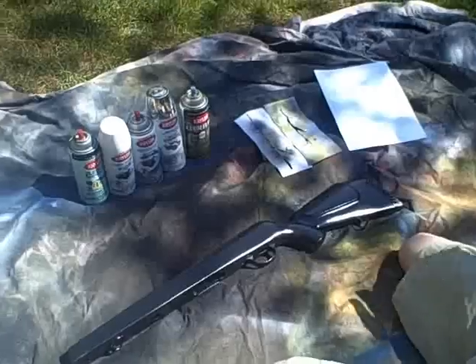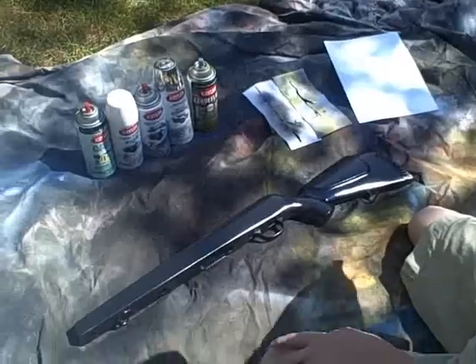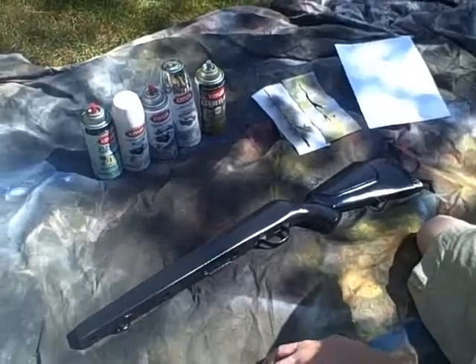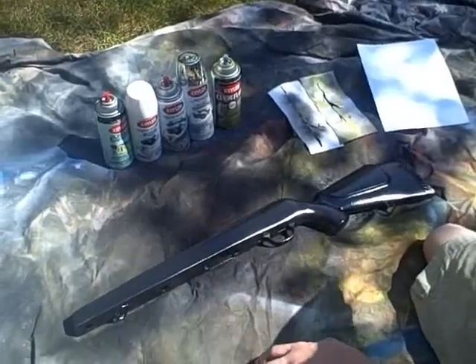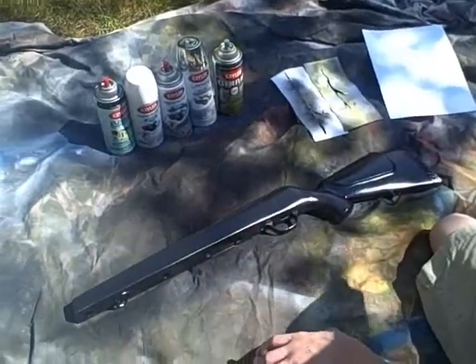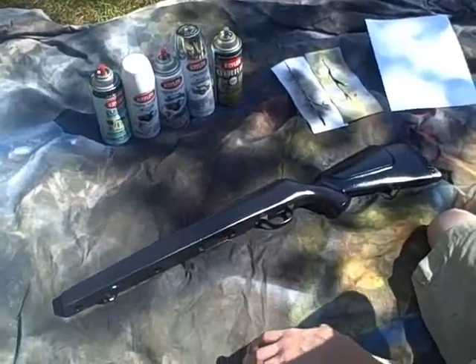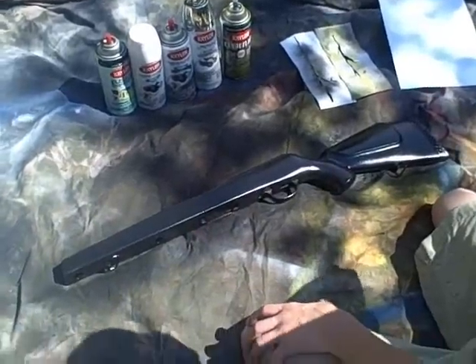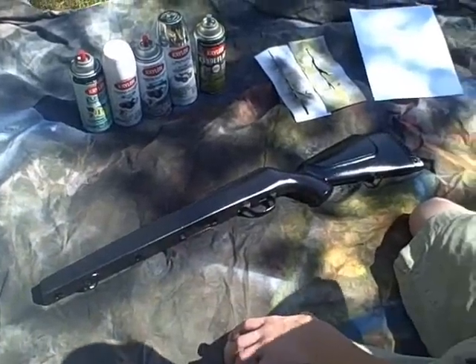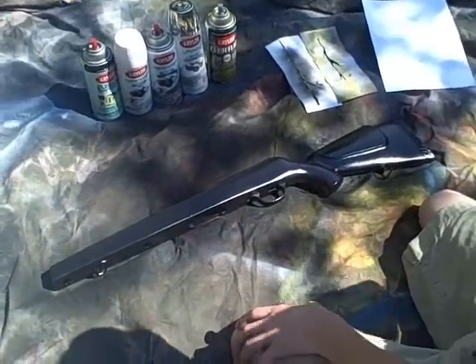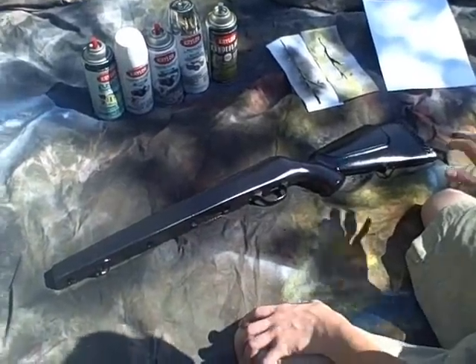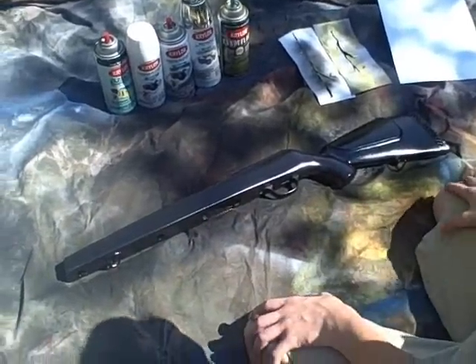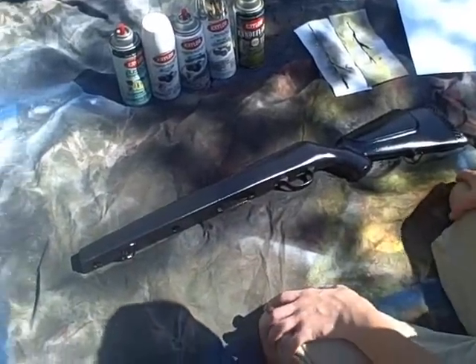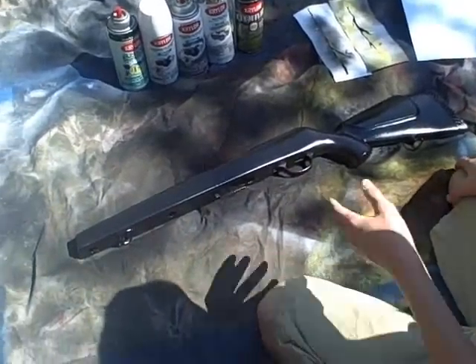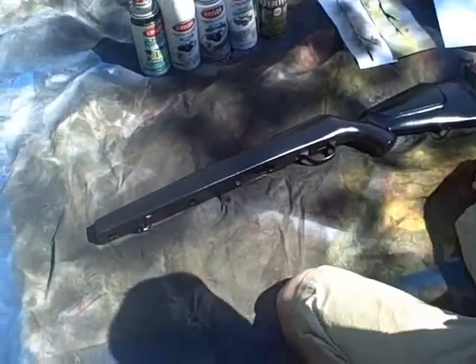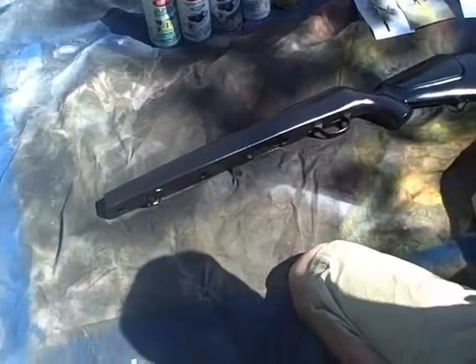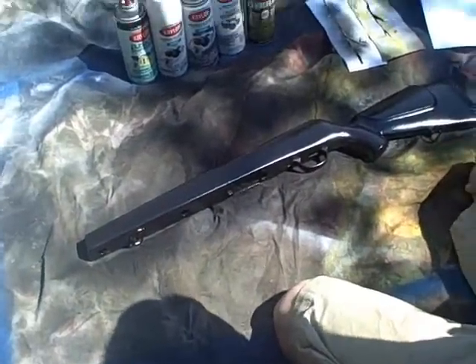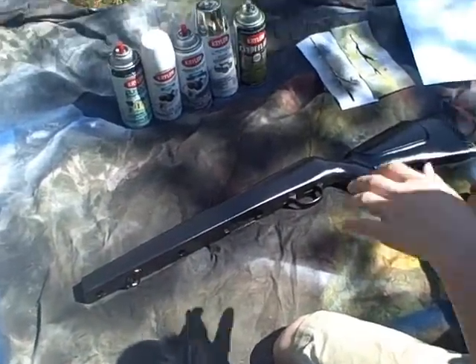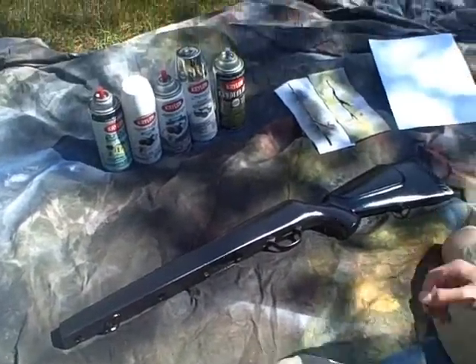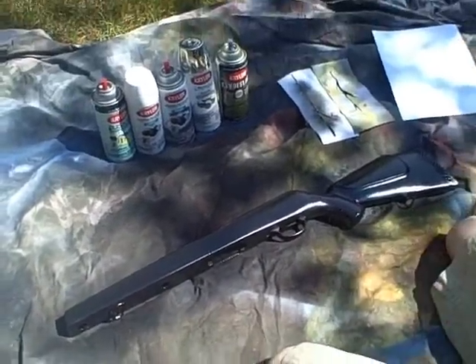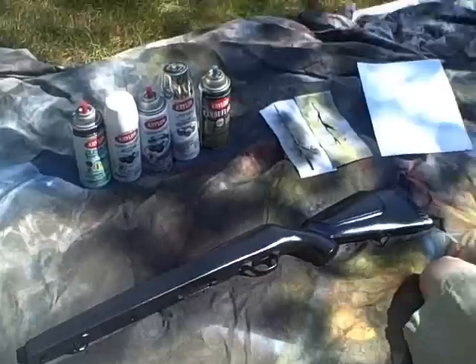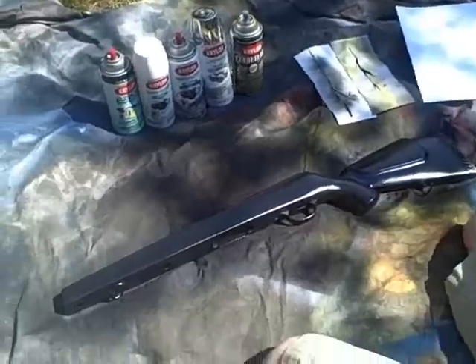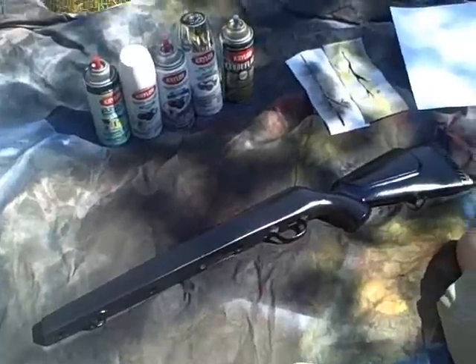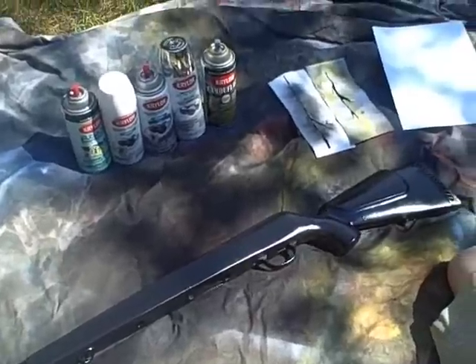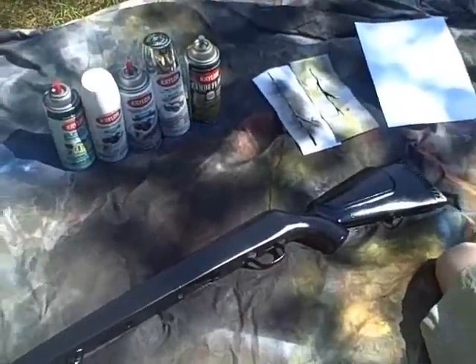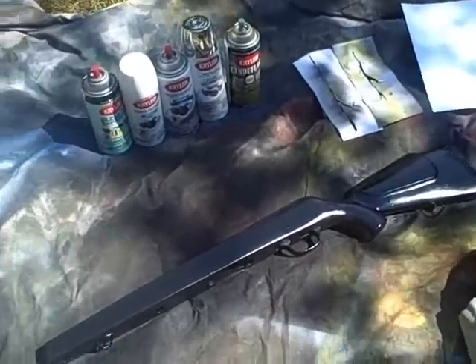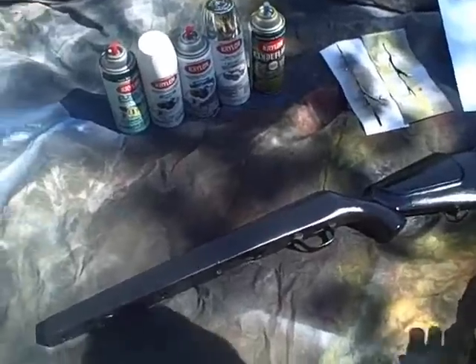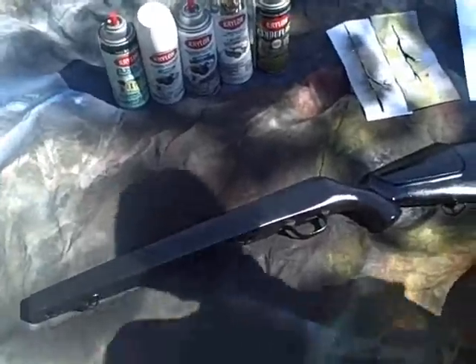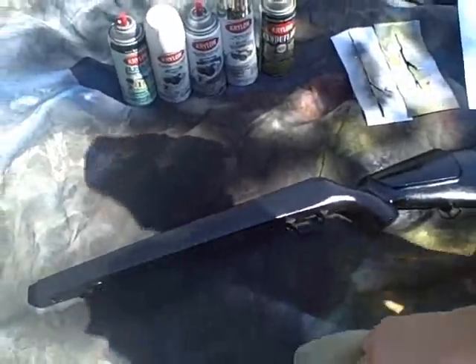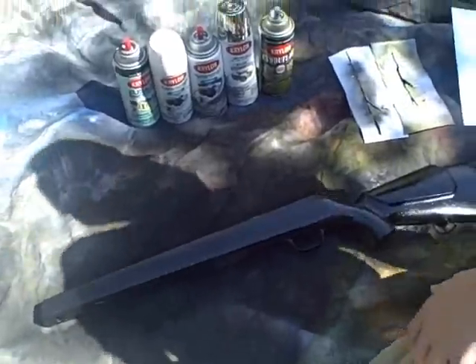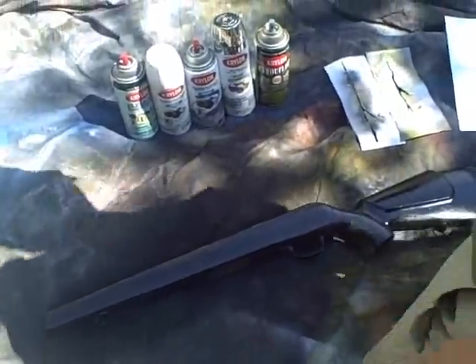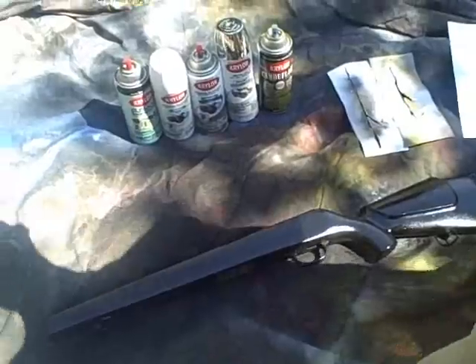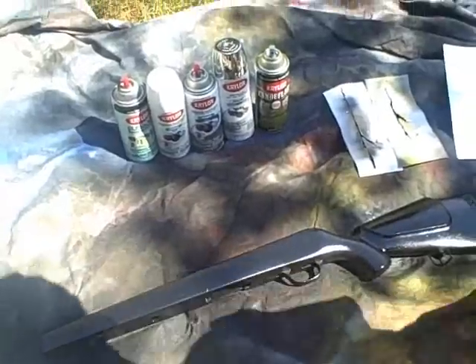Hello, this is Airsoft113 and today I'll be showing you how to paint your airsoft gun like Arctic Camo. This is the way that's not in Call of Duty.